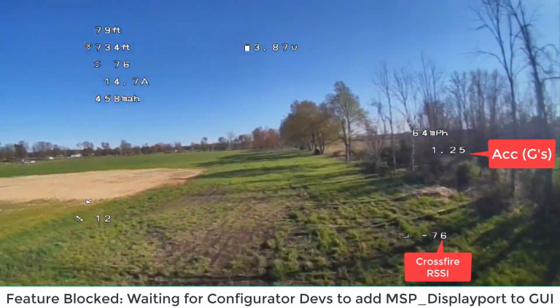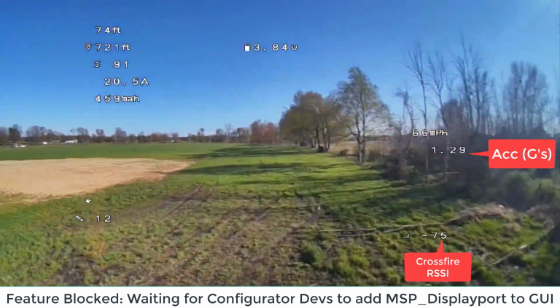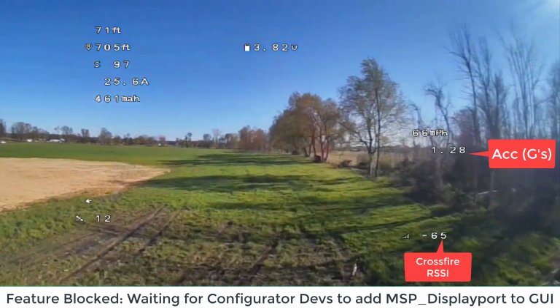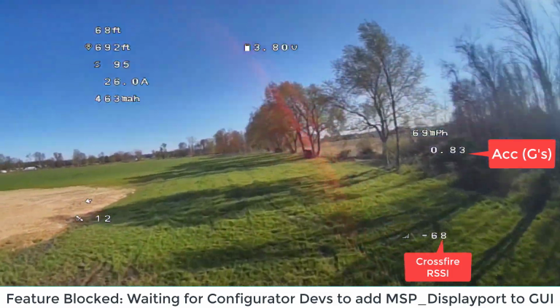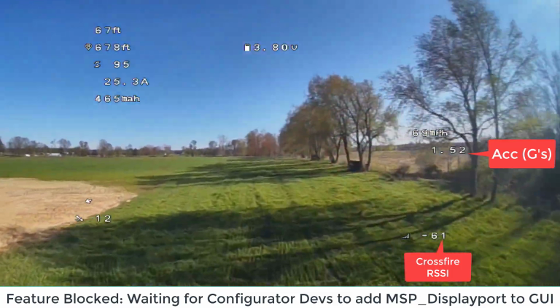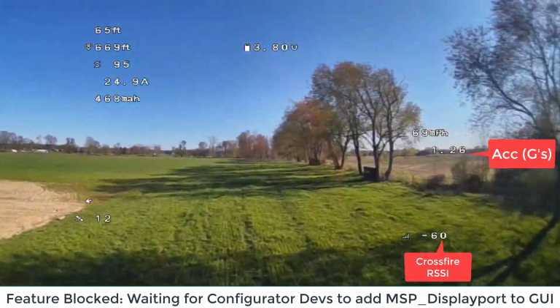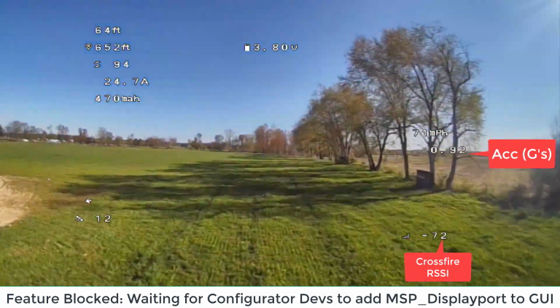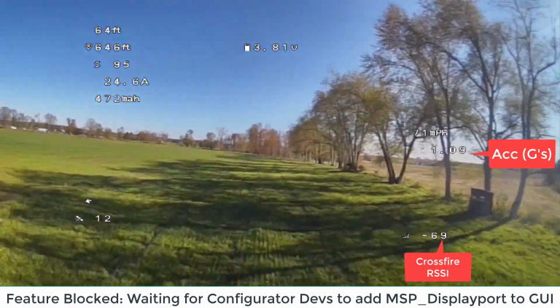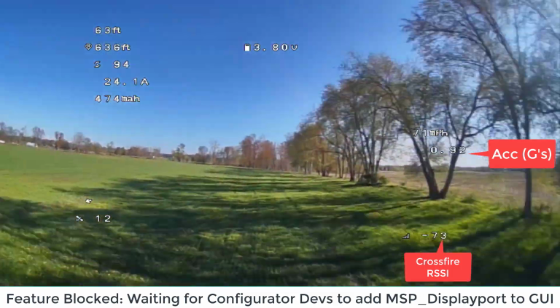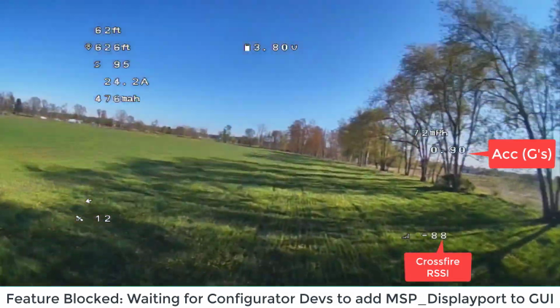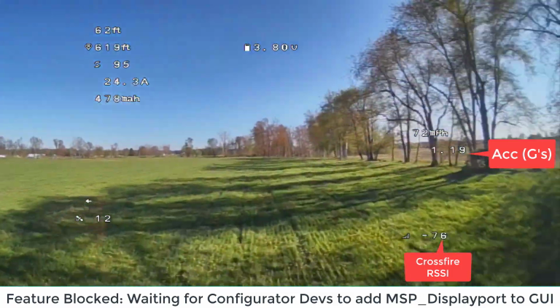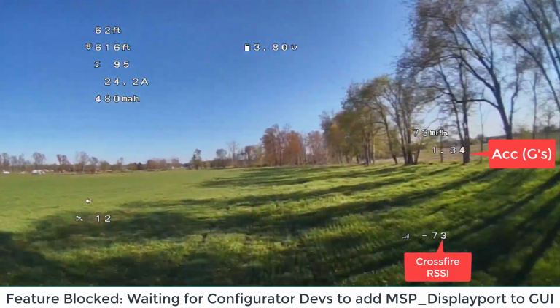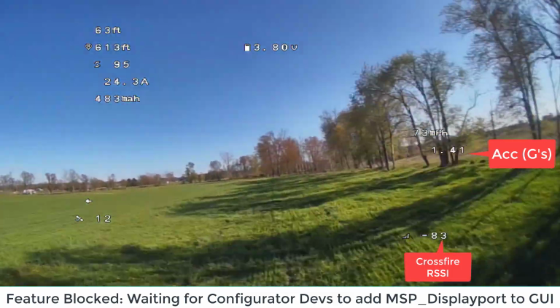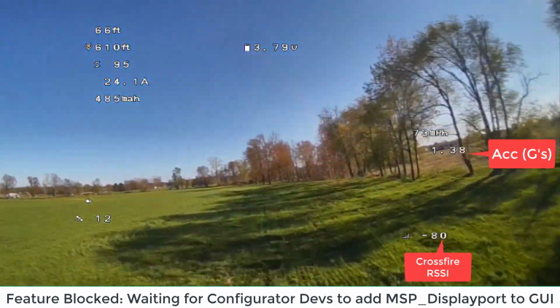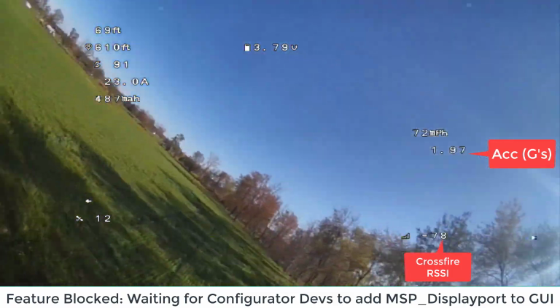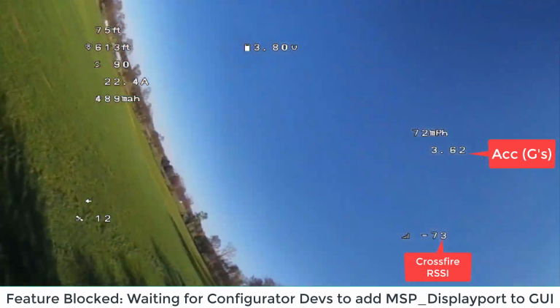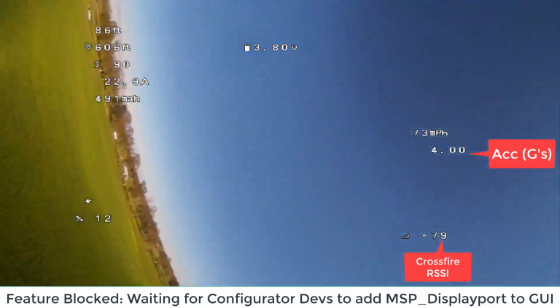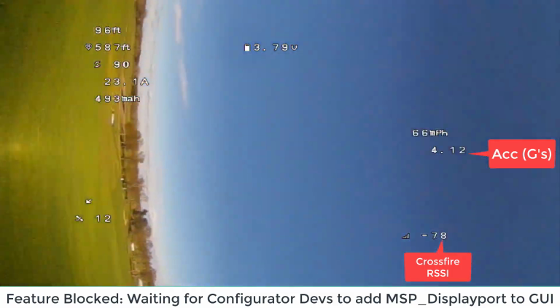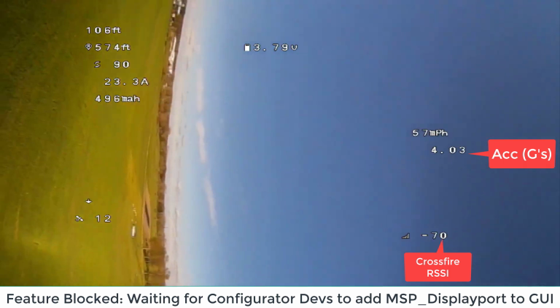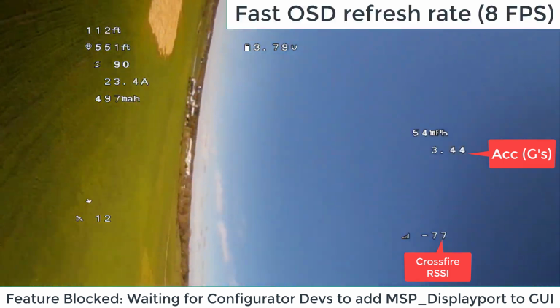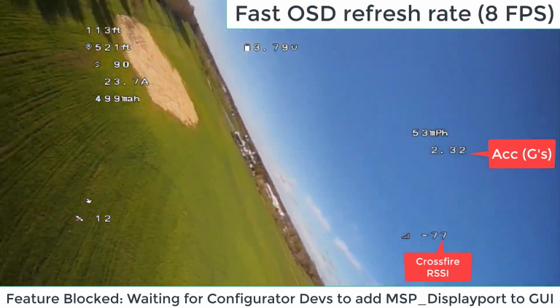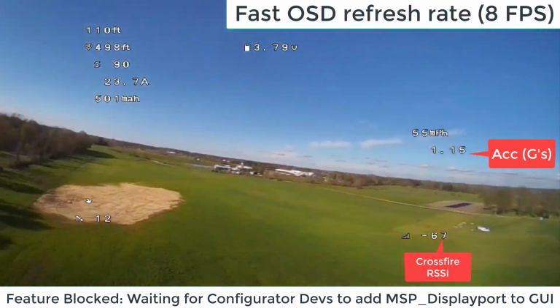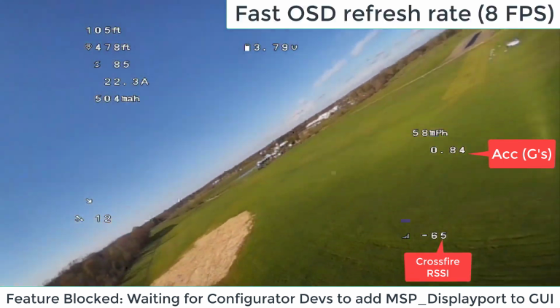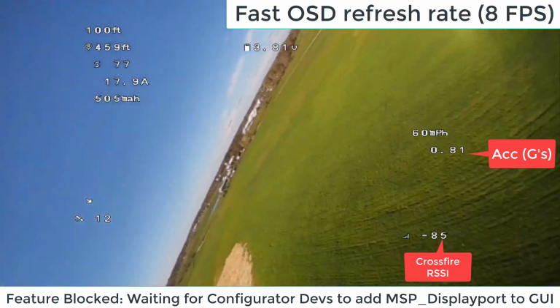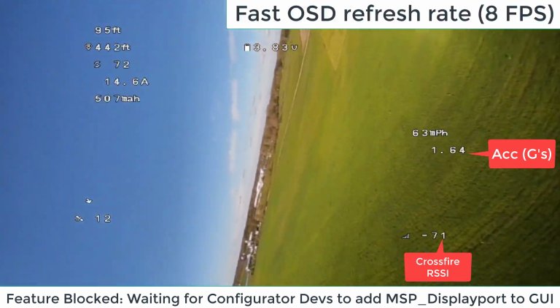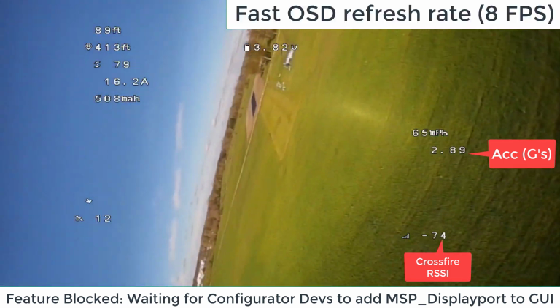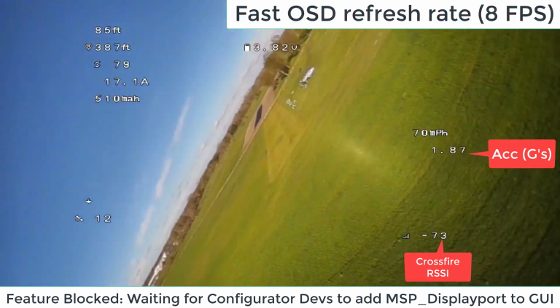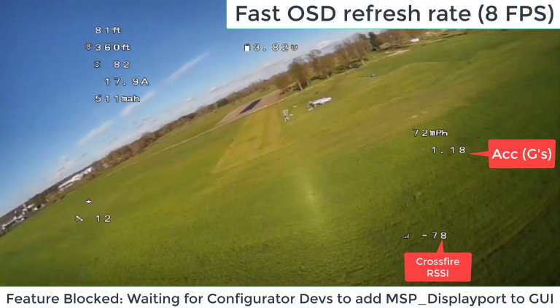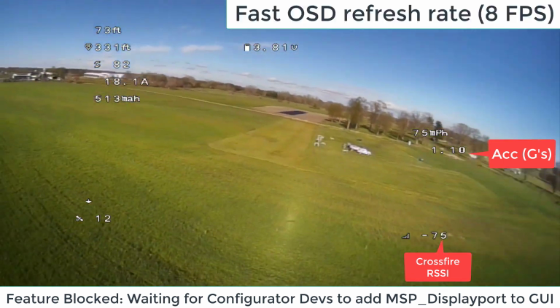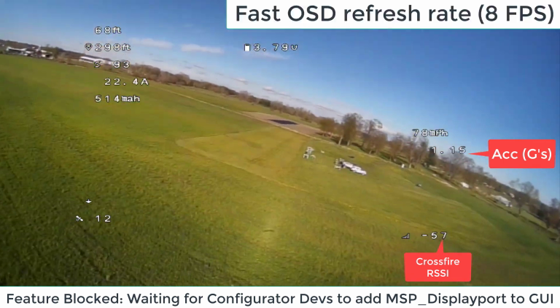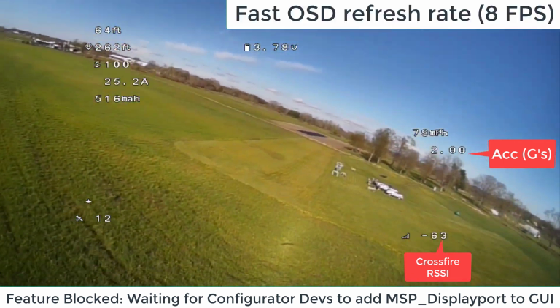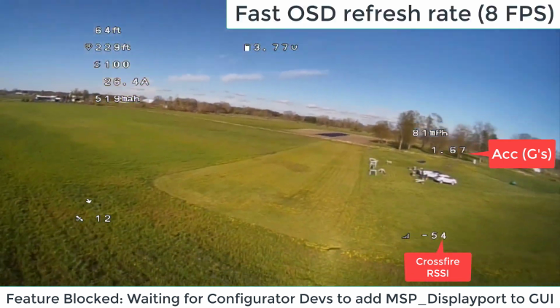Really, really bumpy. Lots of wind. With that wind, we can hit a little bit higher top speed than normal.